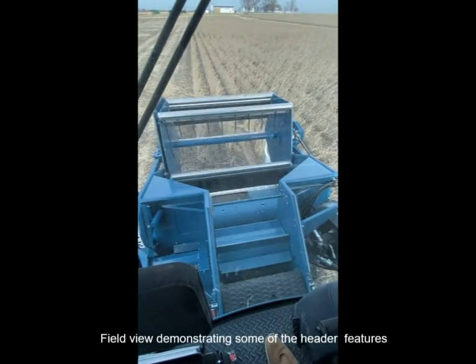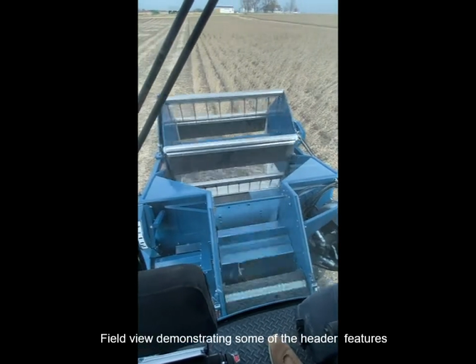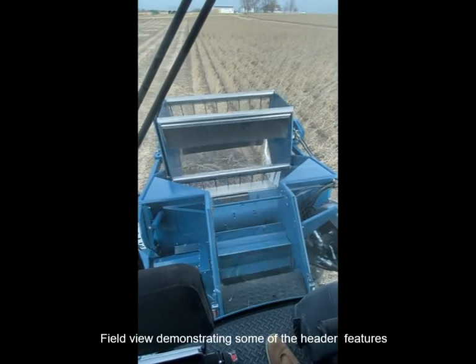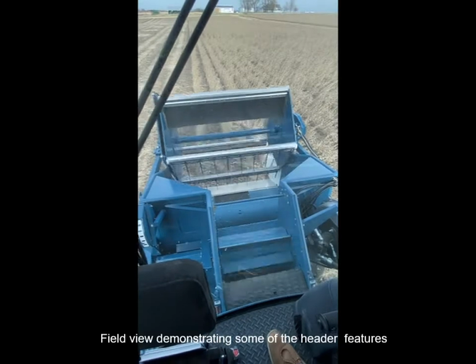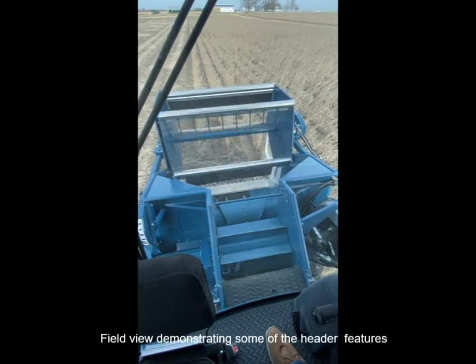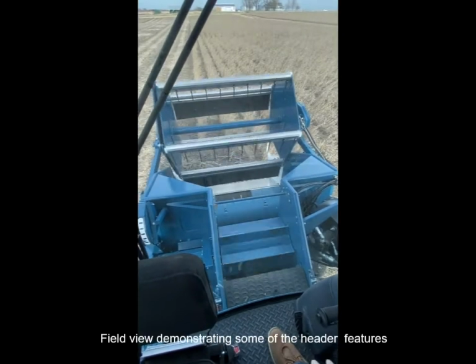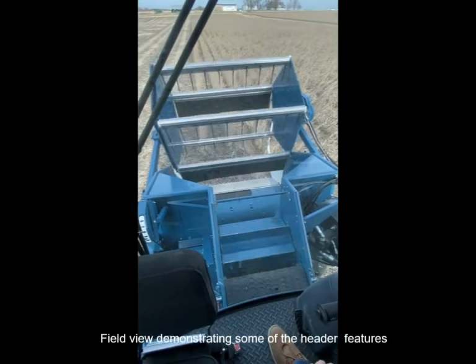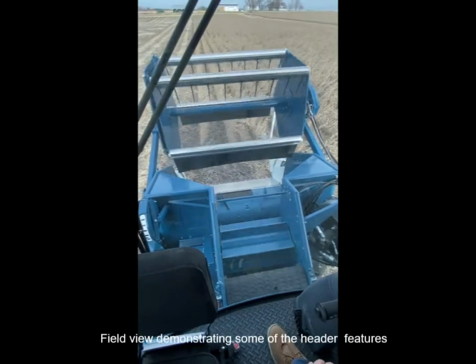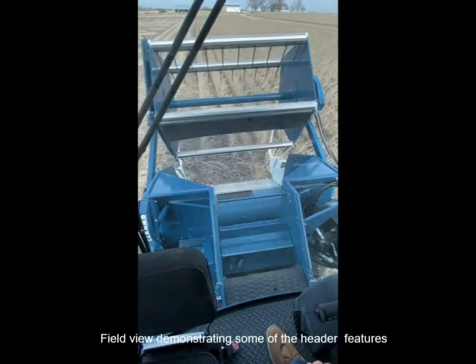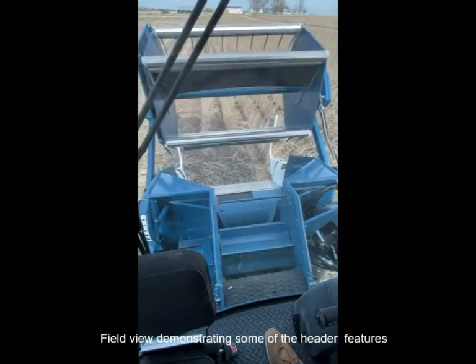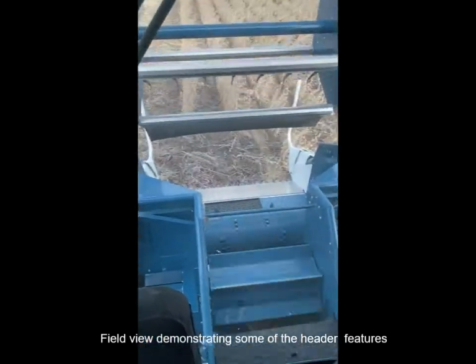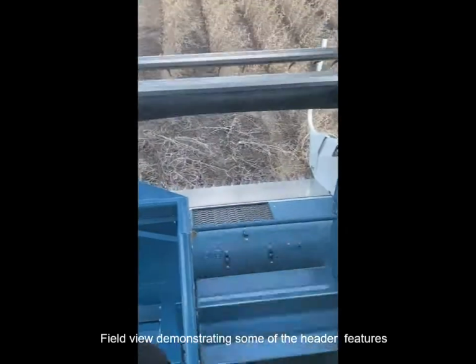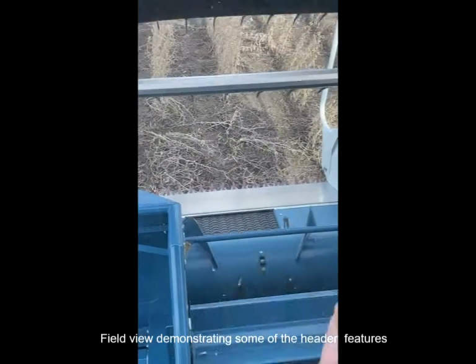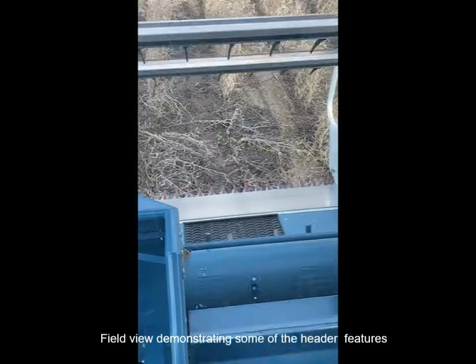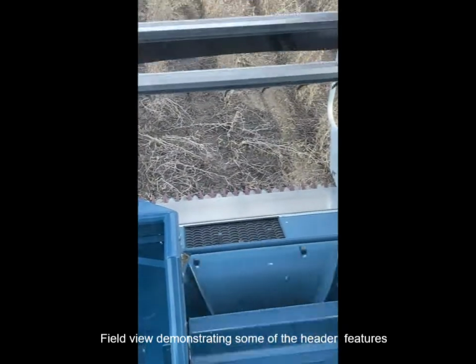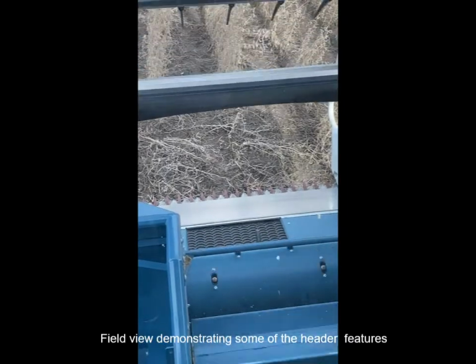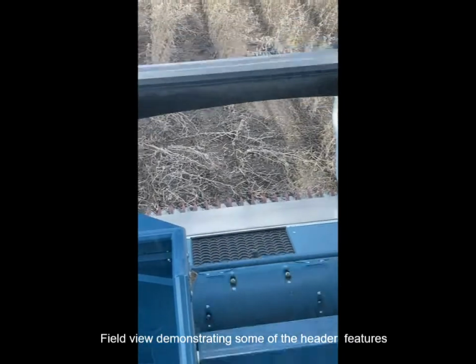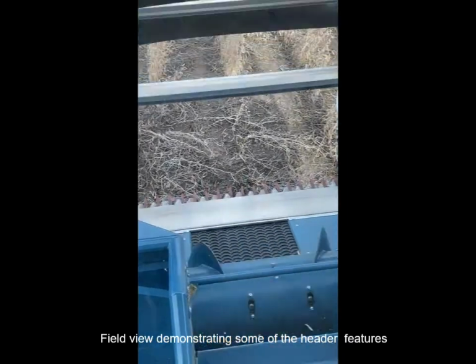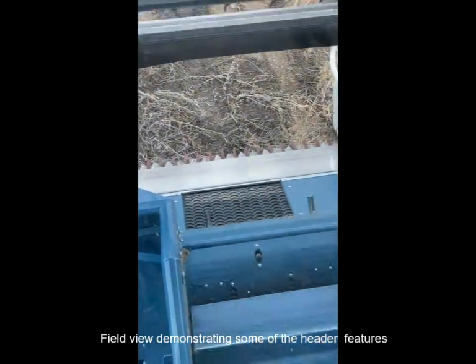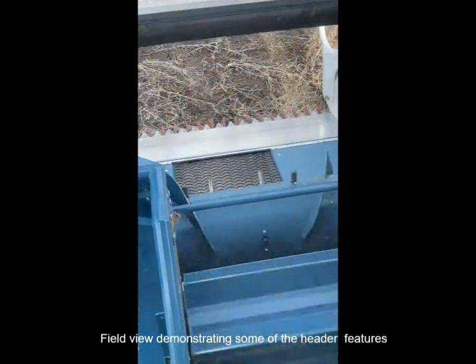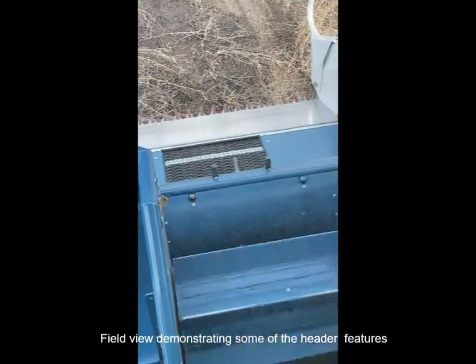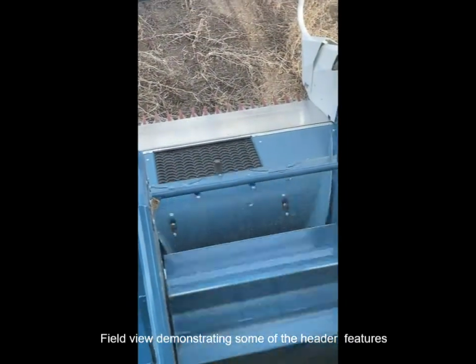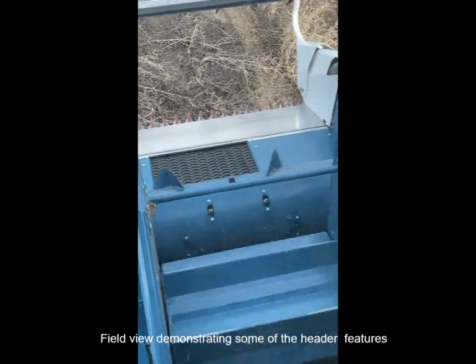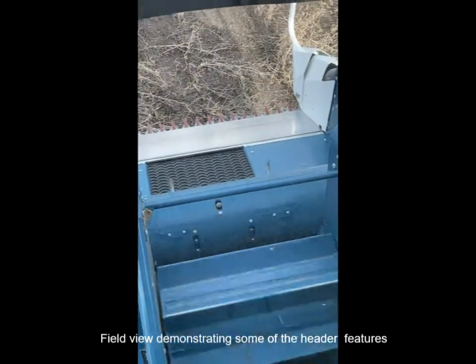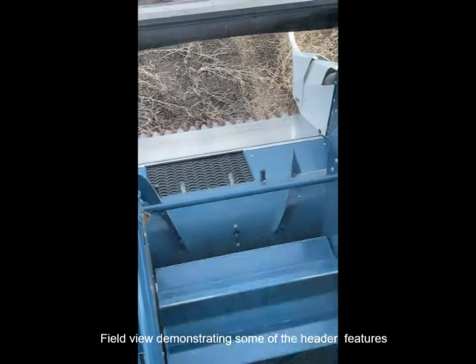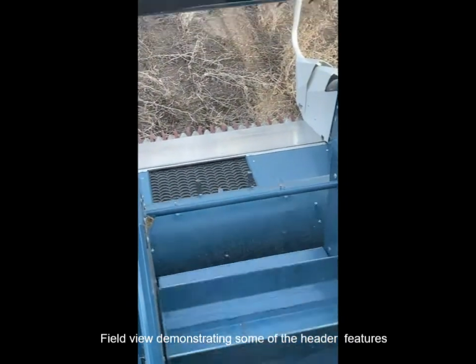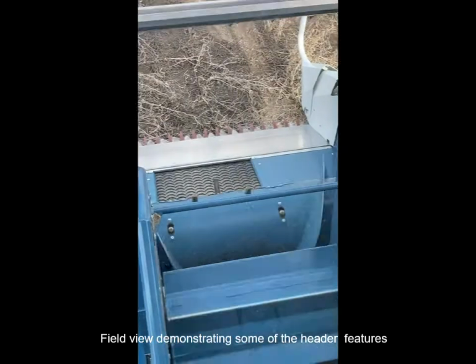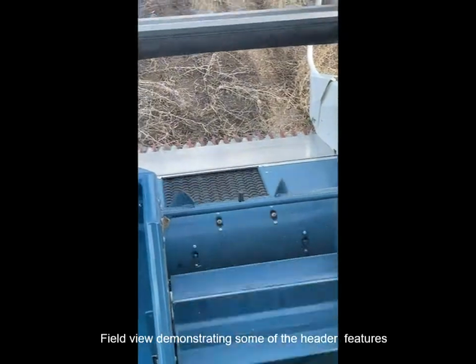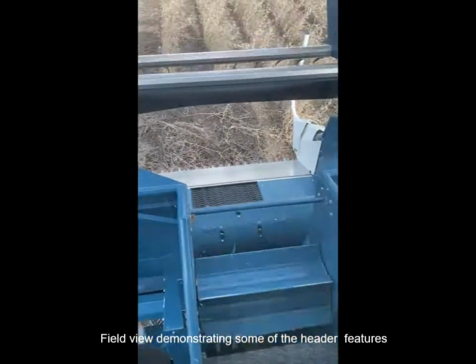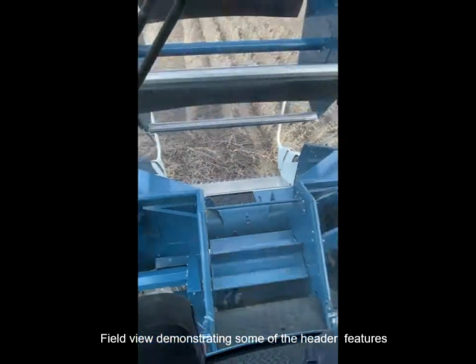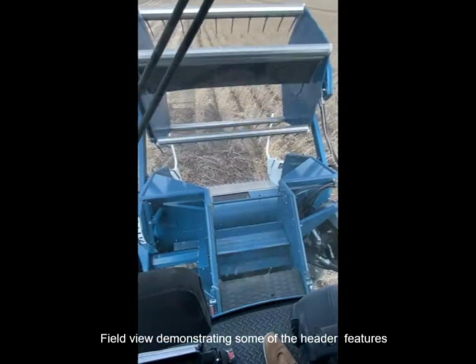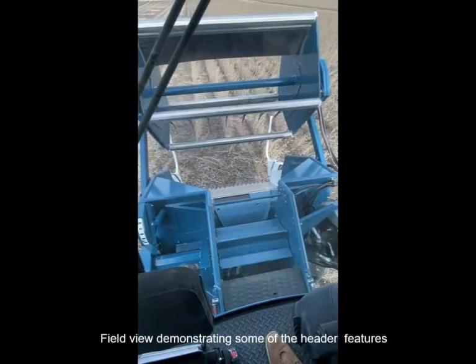You can see how clean this header is, with the functionality of the auger, the beater, and the air jets producing a very clean sample. It cleans out very well.